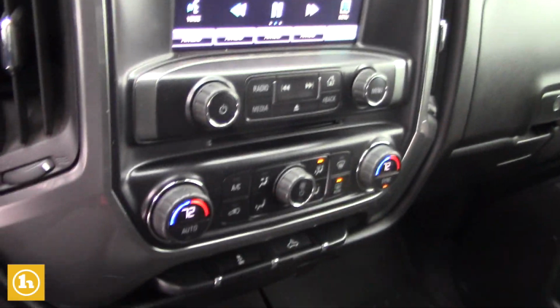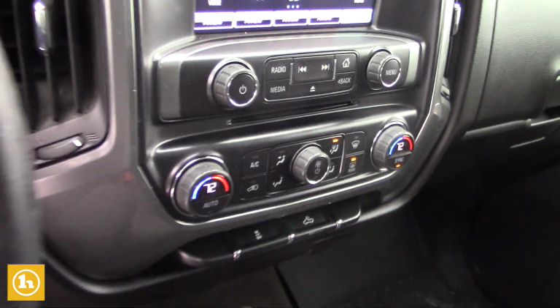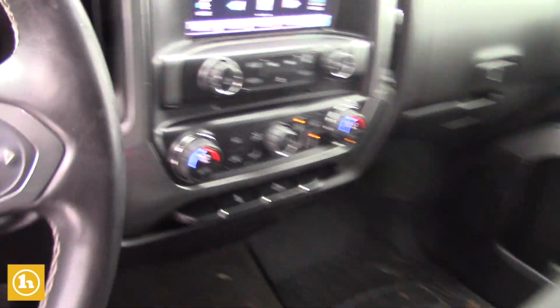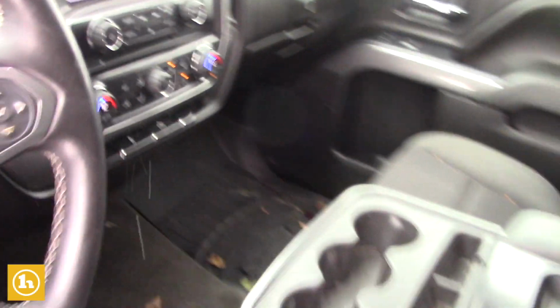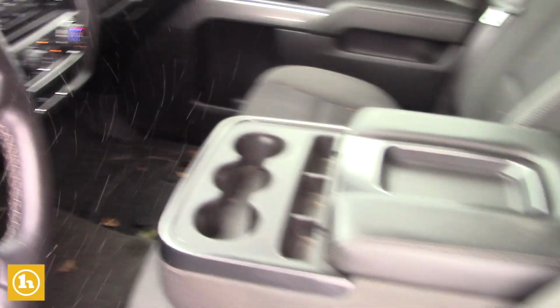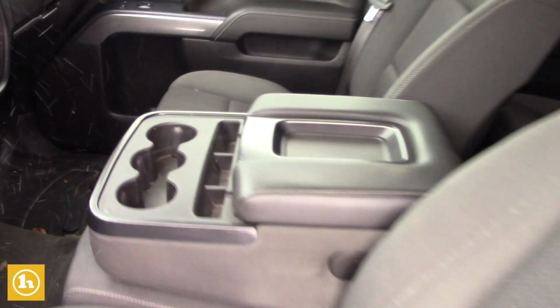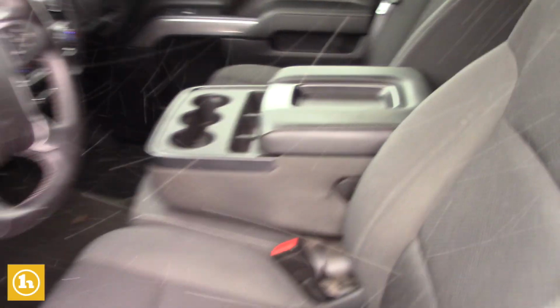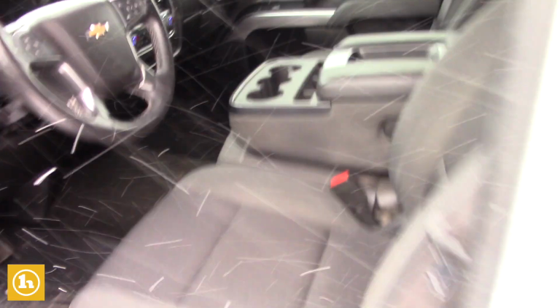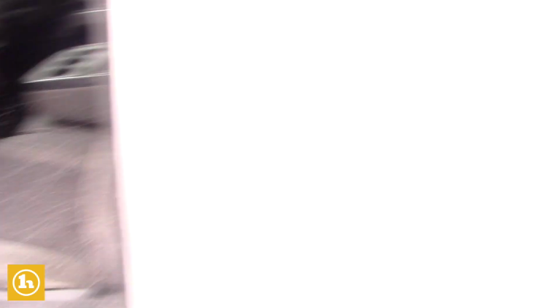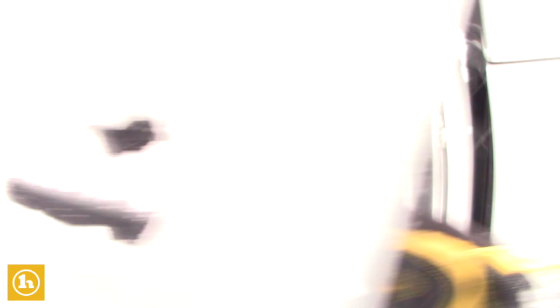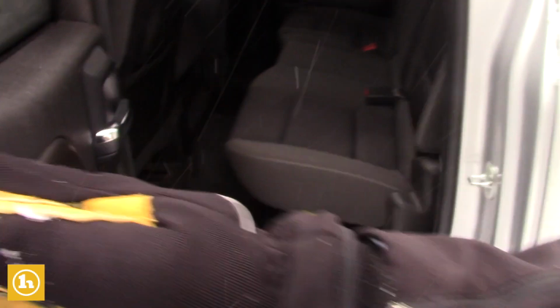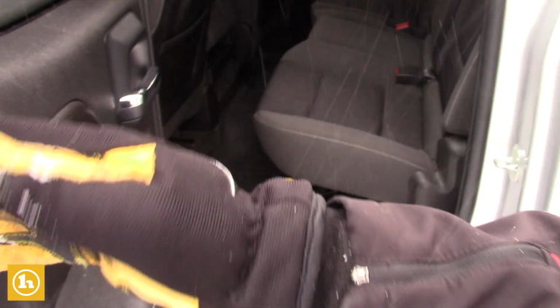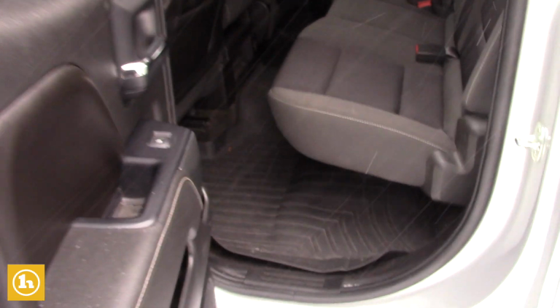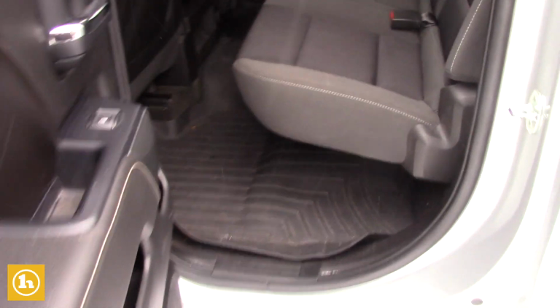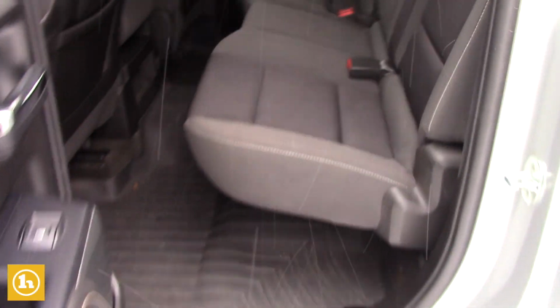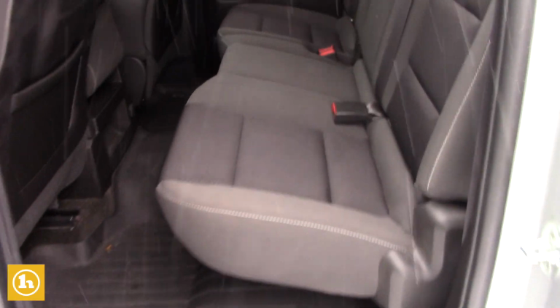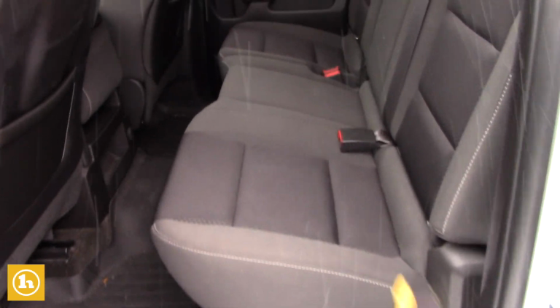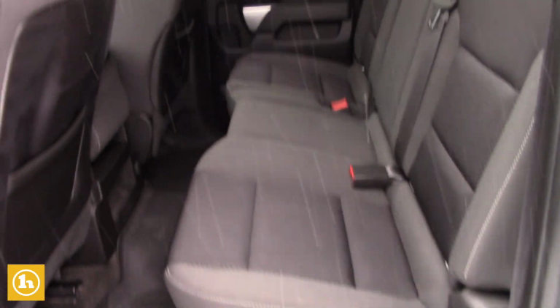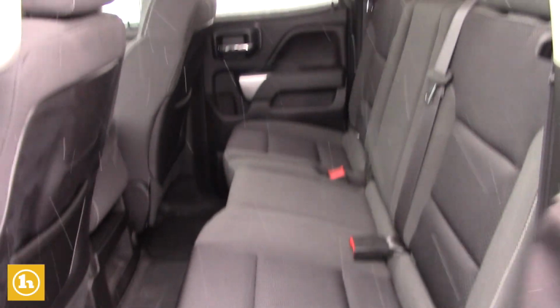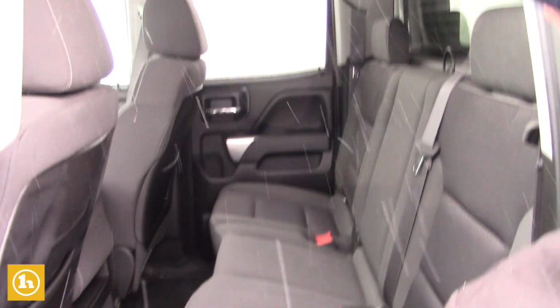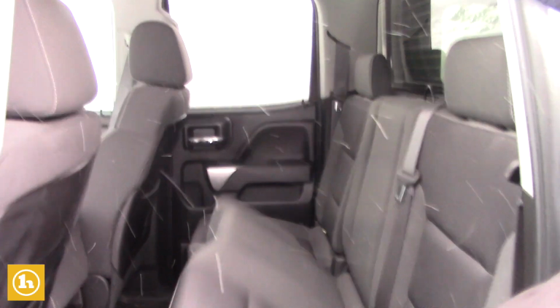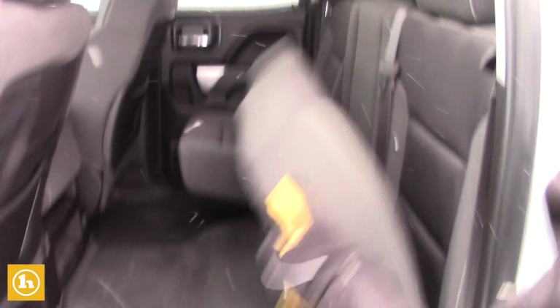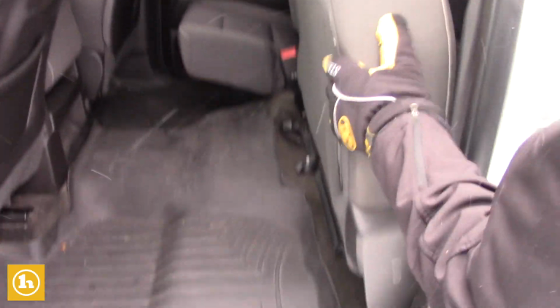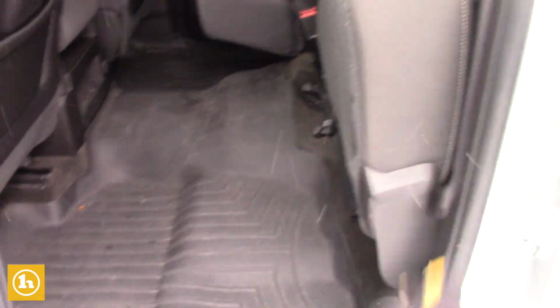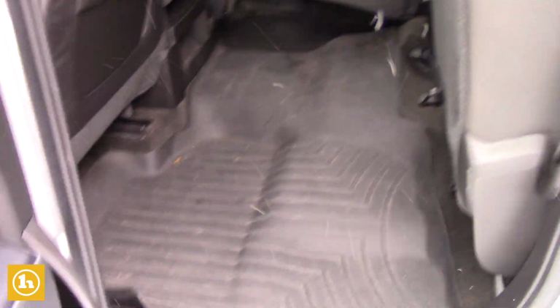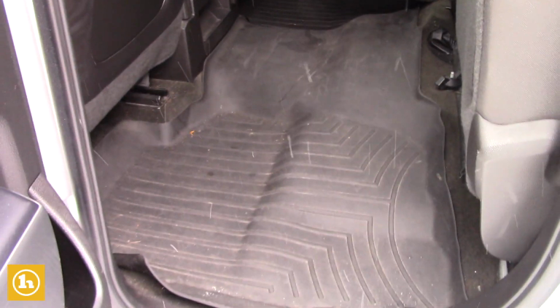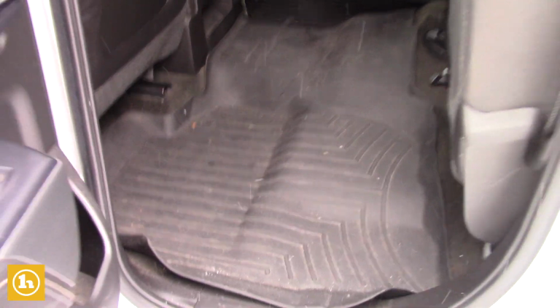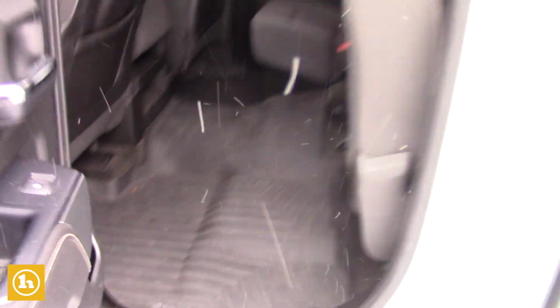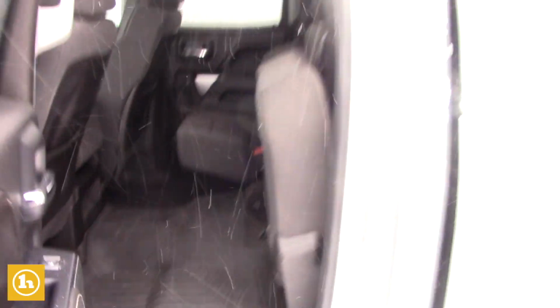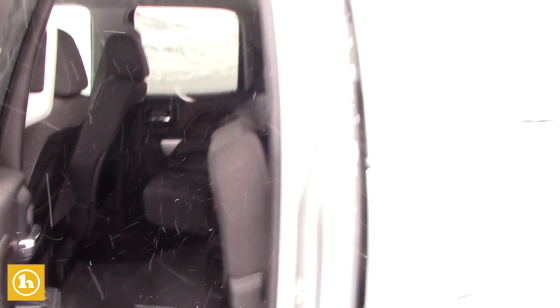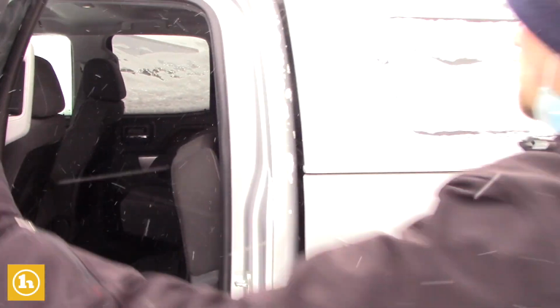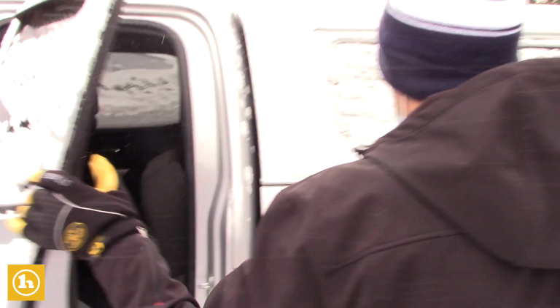You do have the flip up bench seat there. It is a 6 passenger truck with your all weather floor mats, and this is the double cab. Seats flop right up nice and easy and lock in, so if you do need some extra storage space.